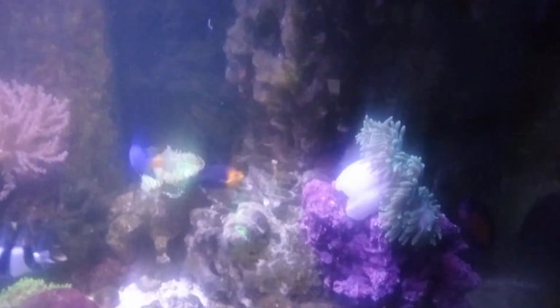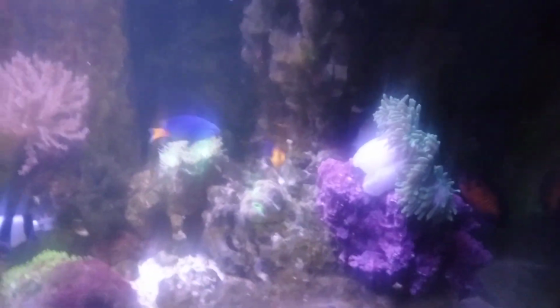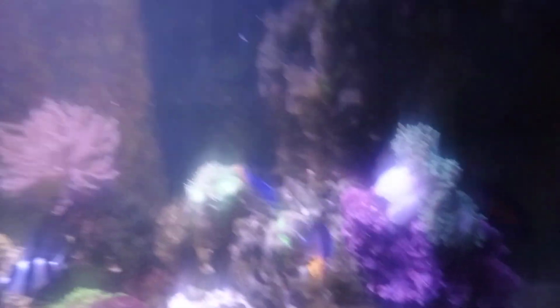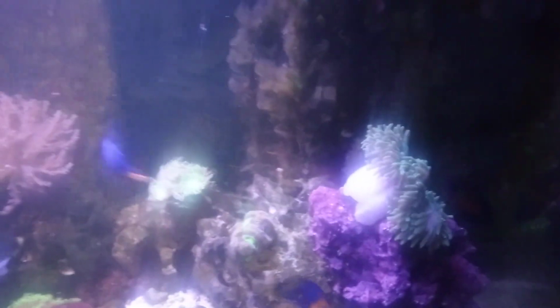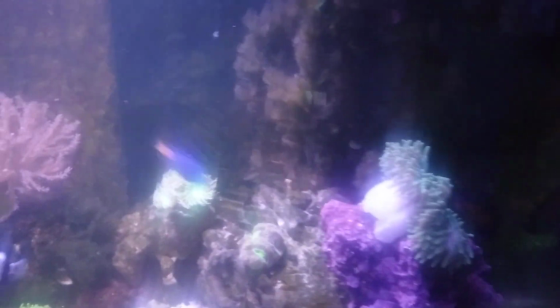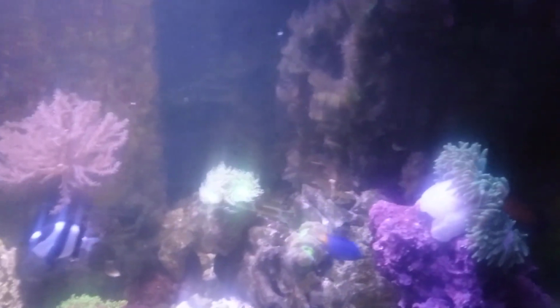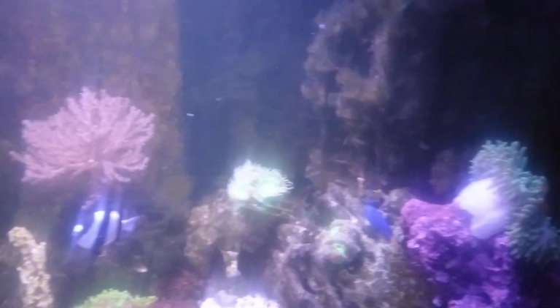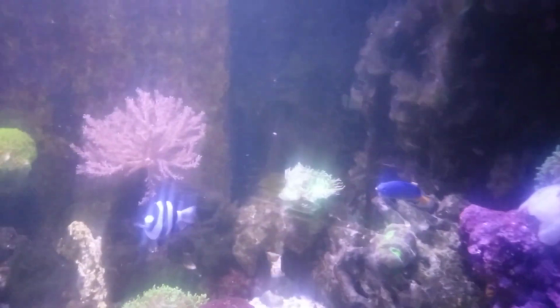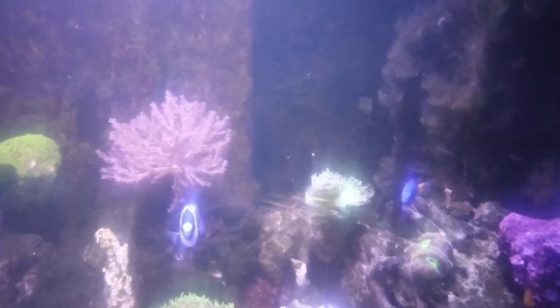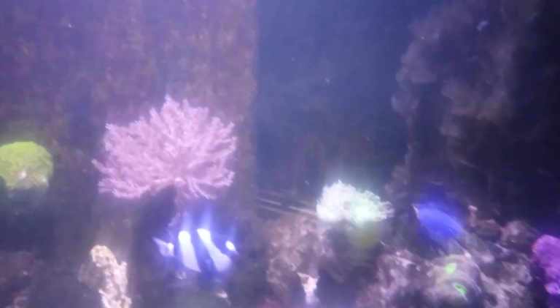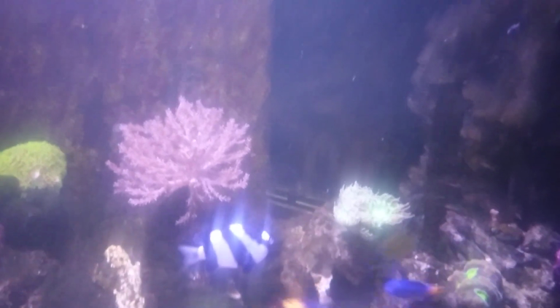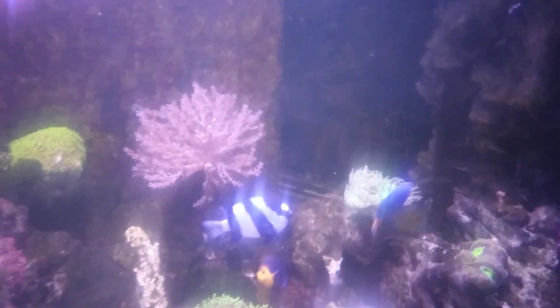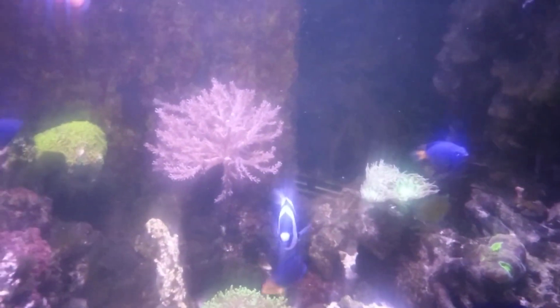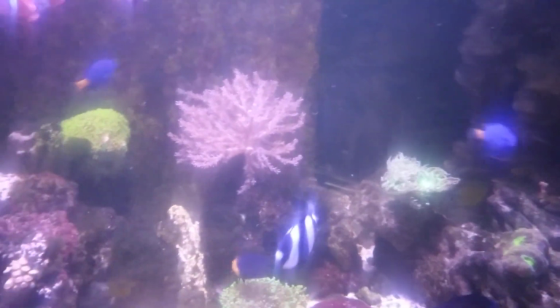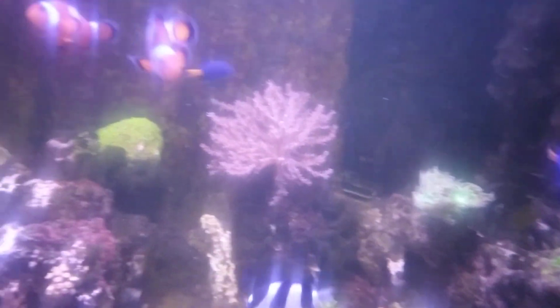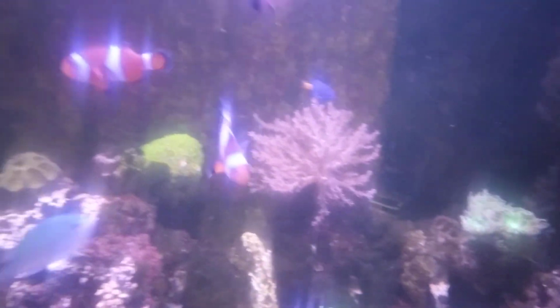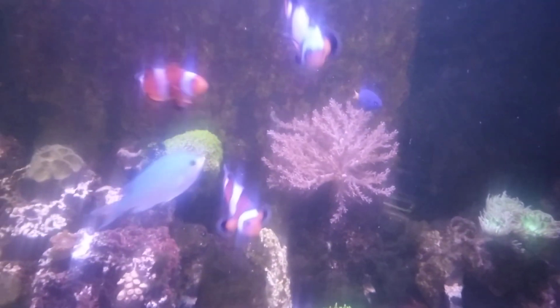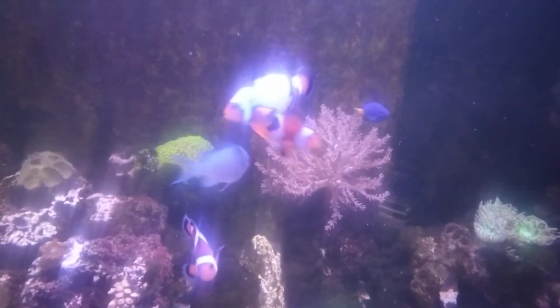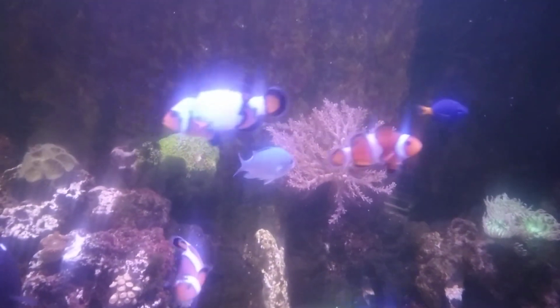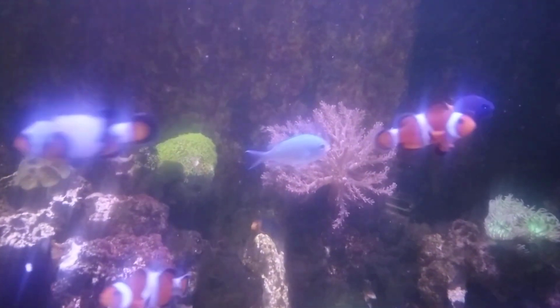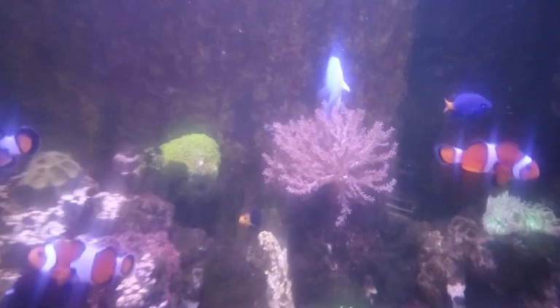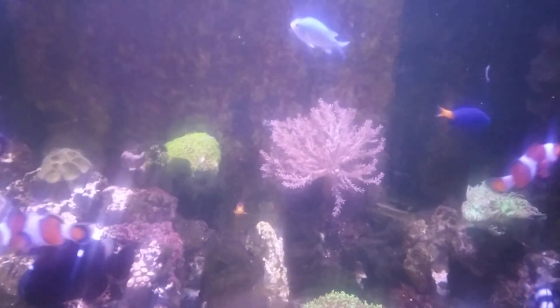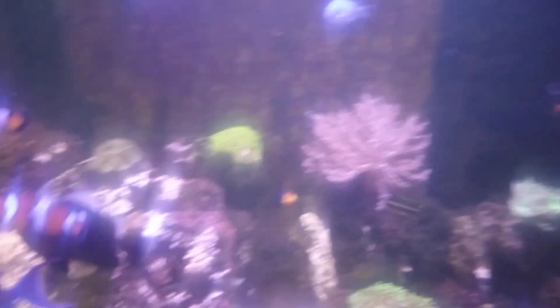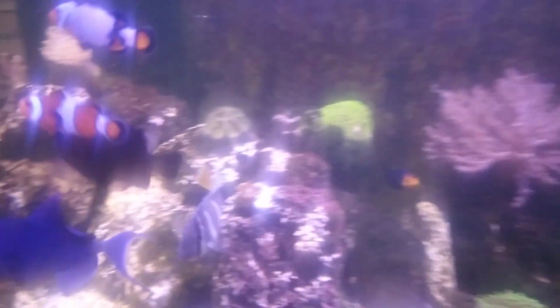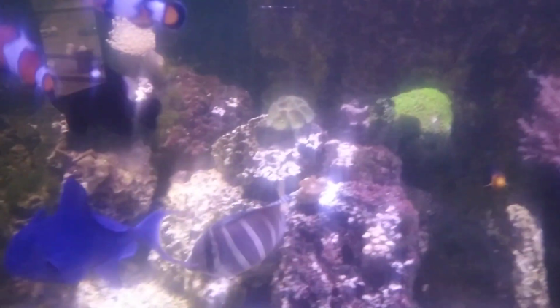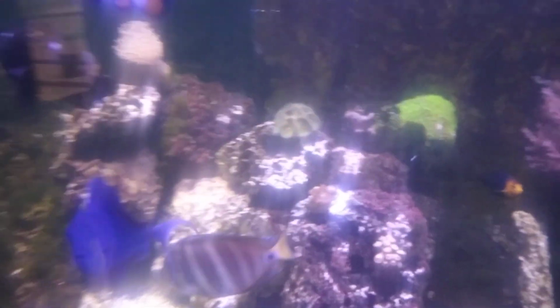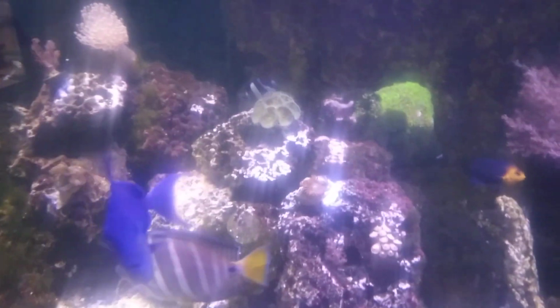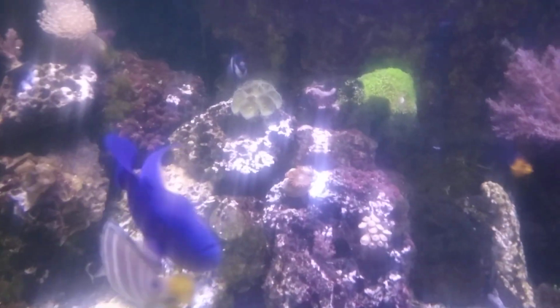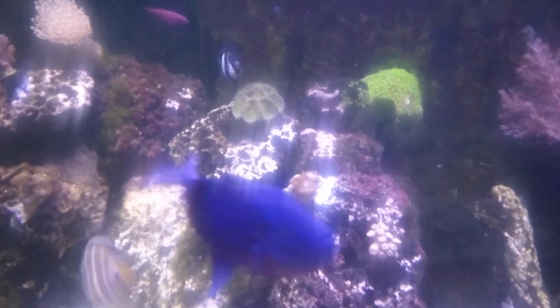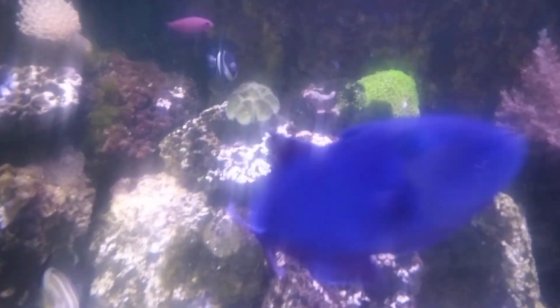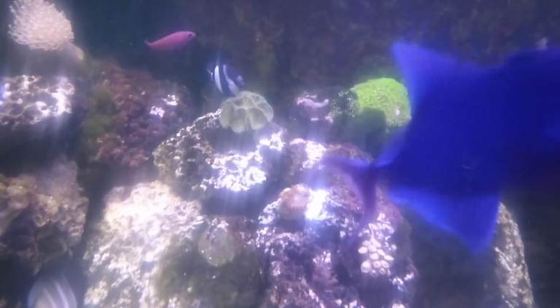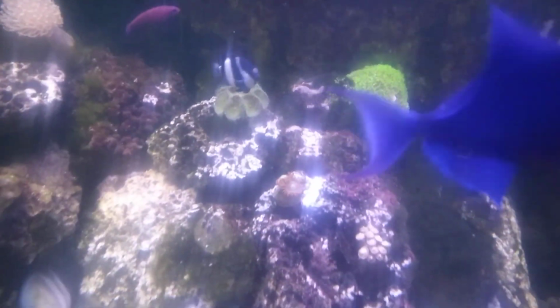My mushrooms are doing good, got a dunking coral back there, and my Kenya tree is flared out. I've had to rearrange some rocks here in the center.